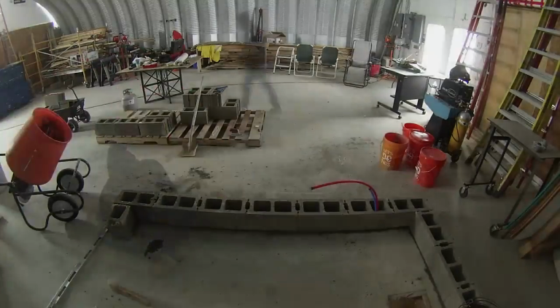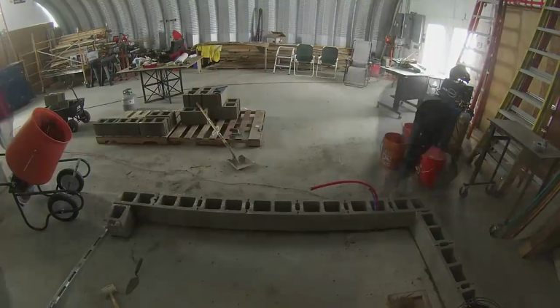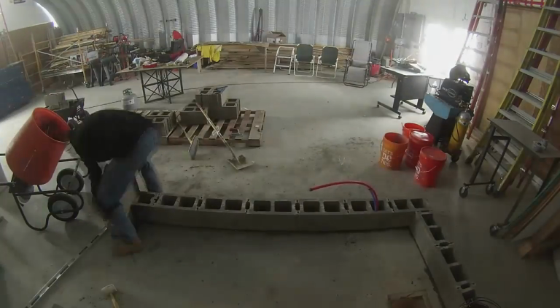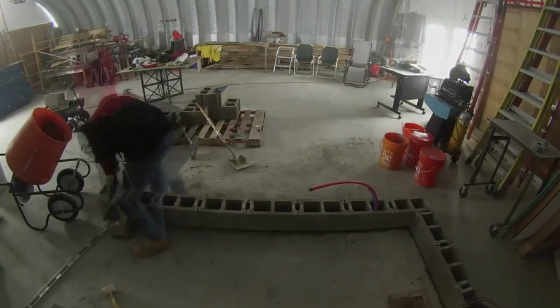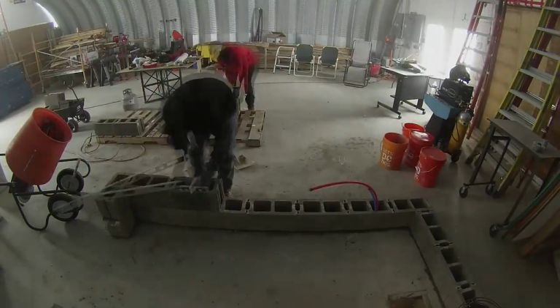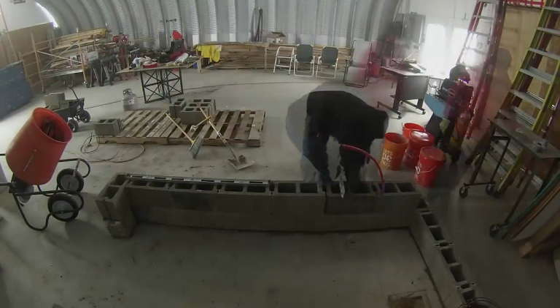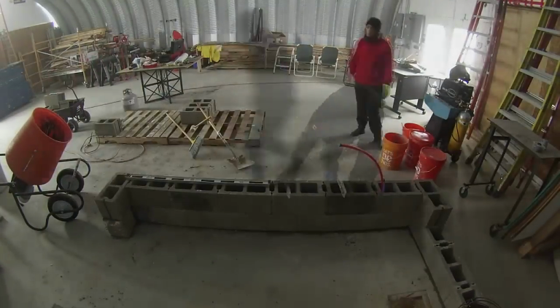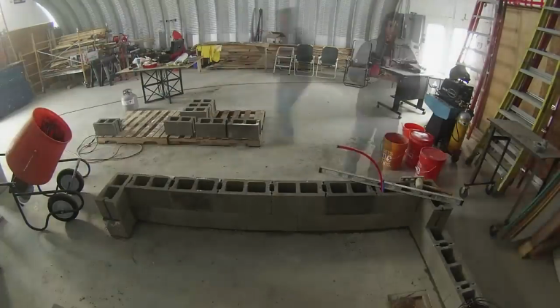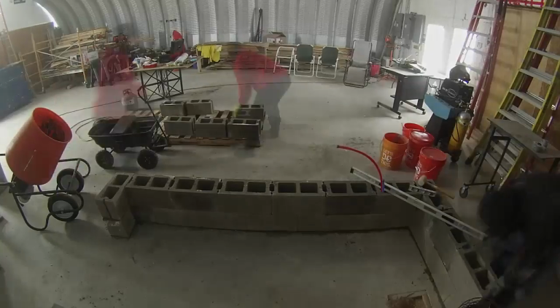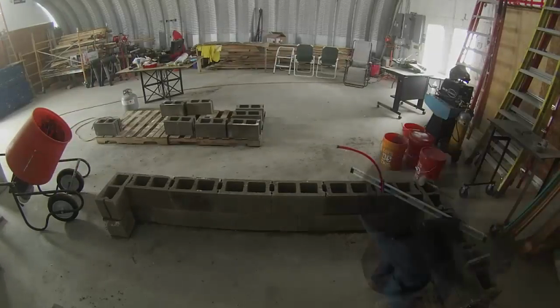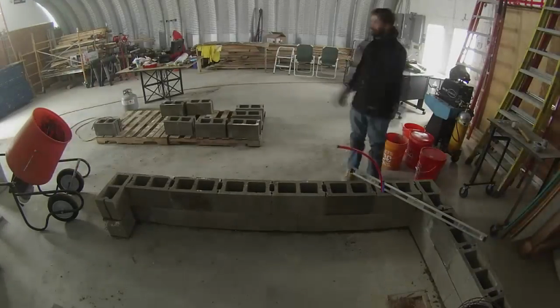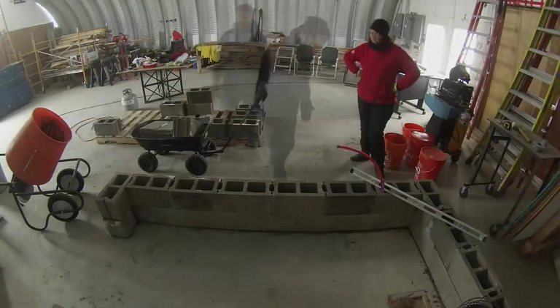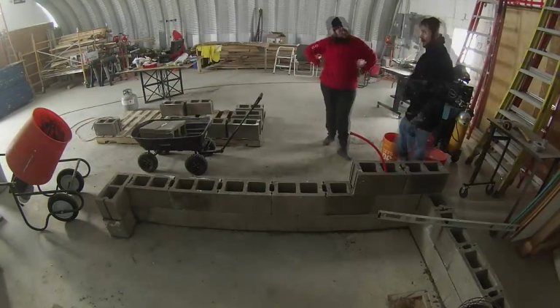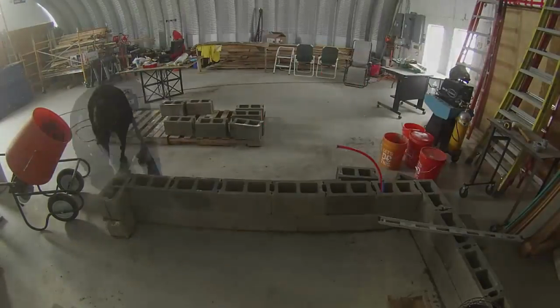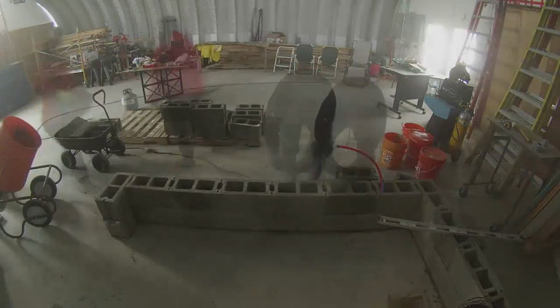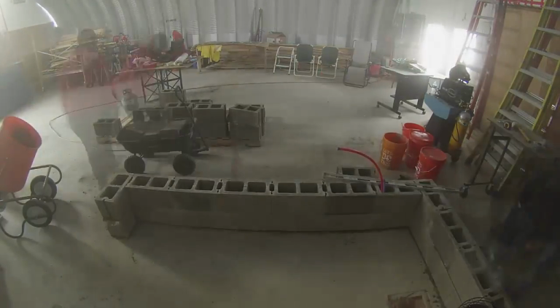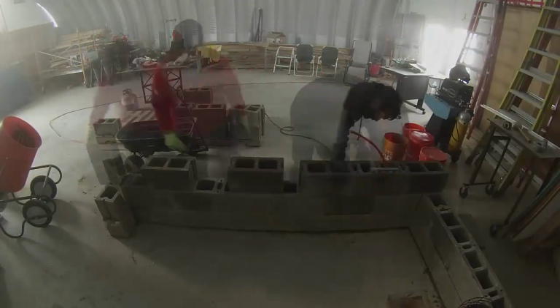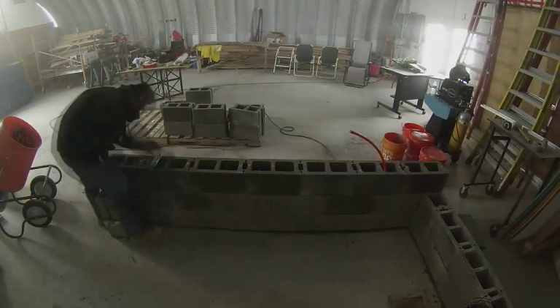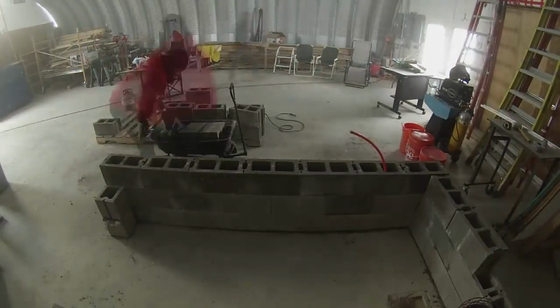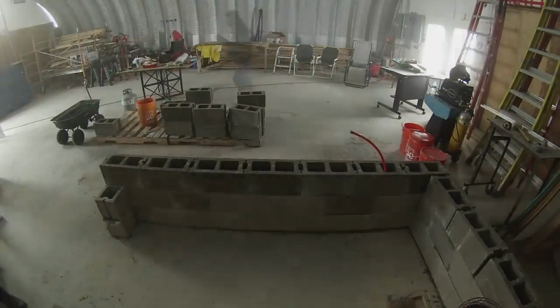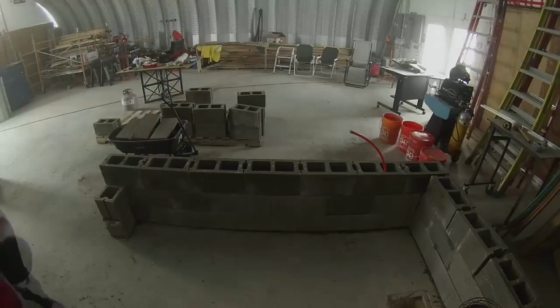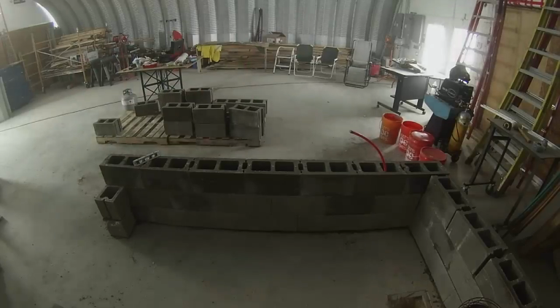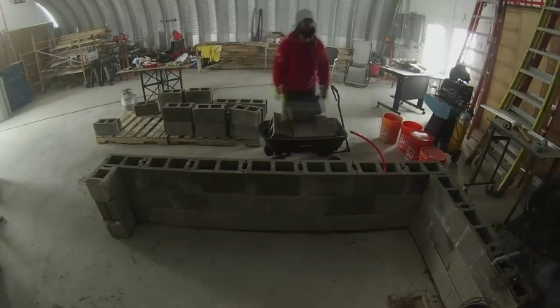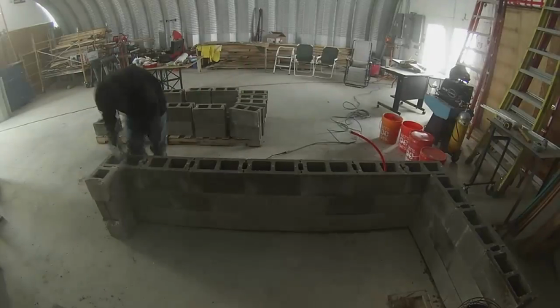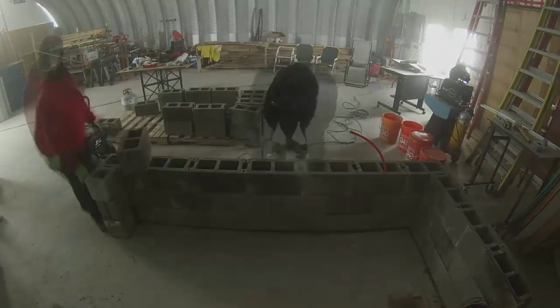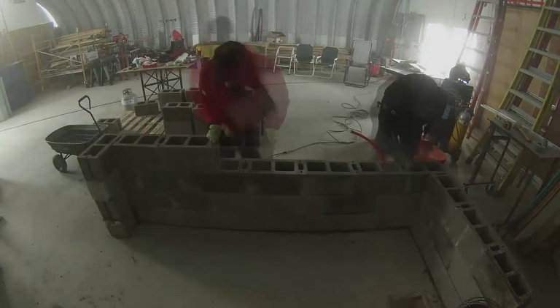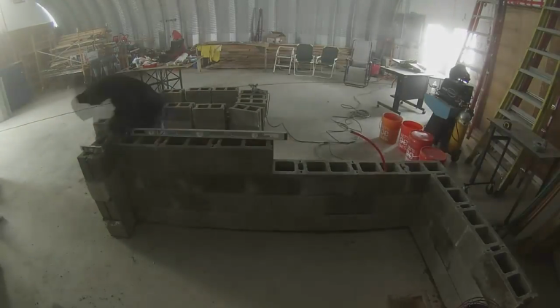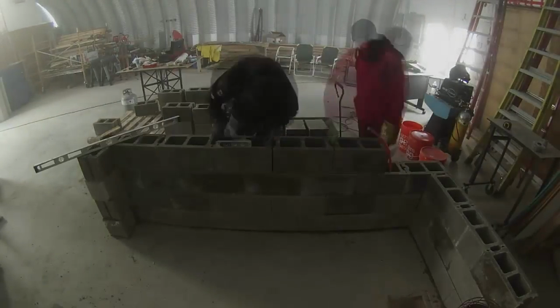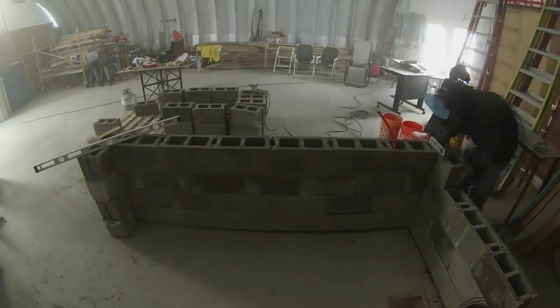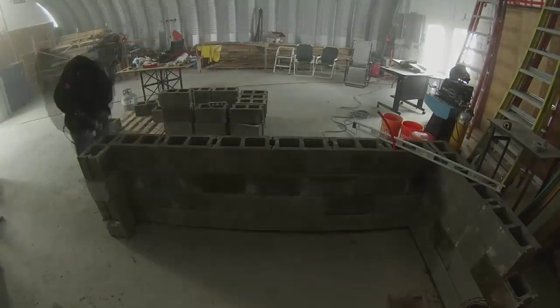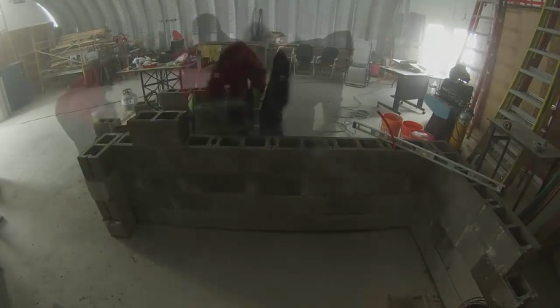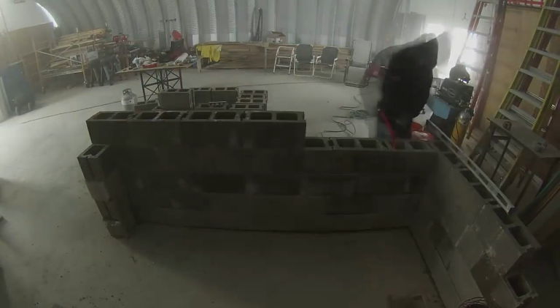Then we stacked the second layer without mortar. You can buy smoother blocks designed for dry stacking, but ours were the cheap ones so we had rough top edges. We ended up deciding to grind off the little bumps before proceeding with the next layer. Then we just went up row by row, stacking, leveling, and grinding.